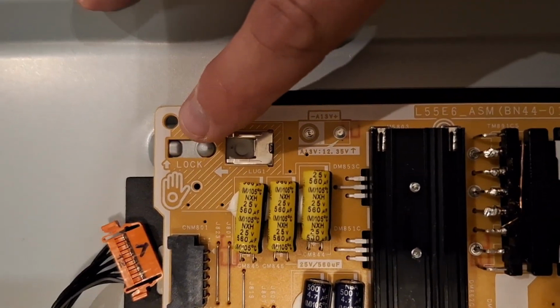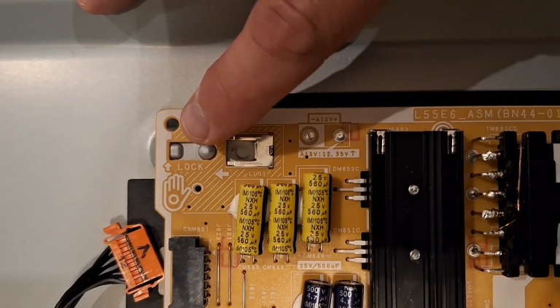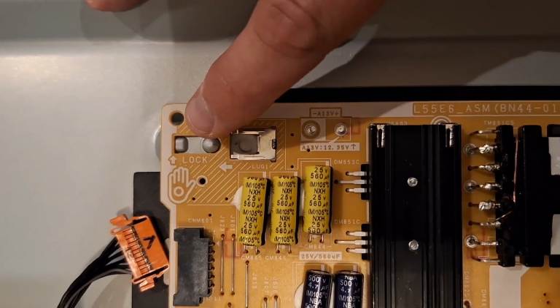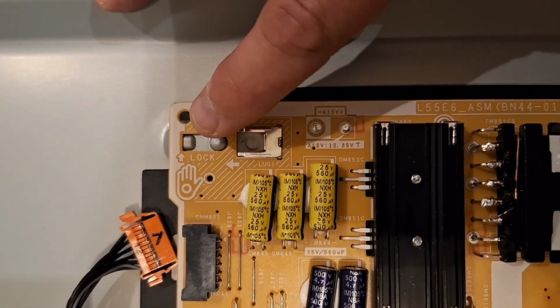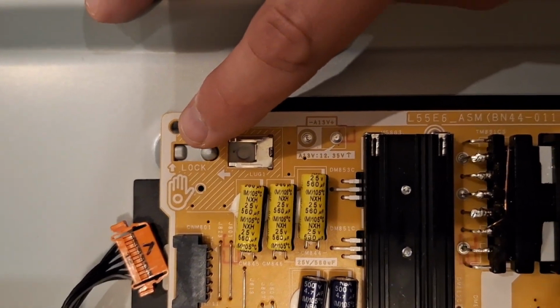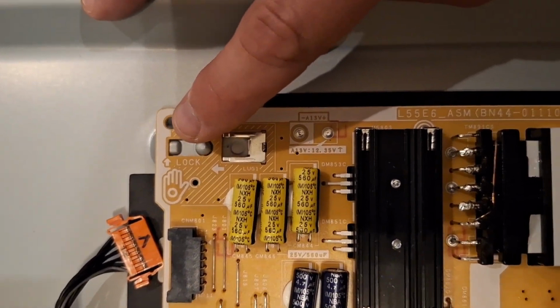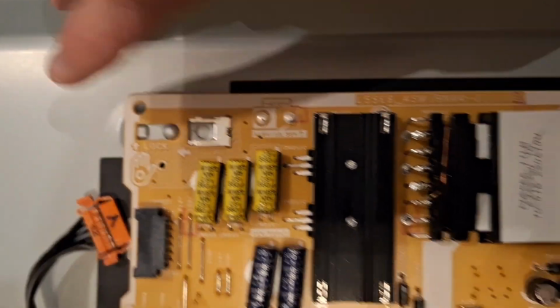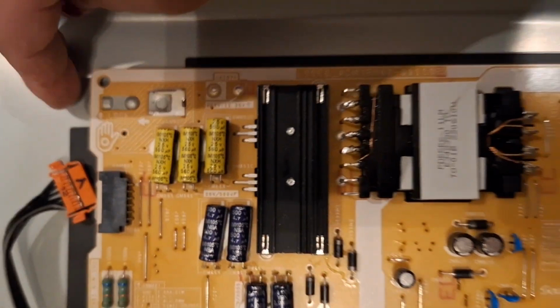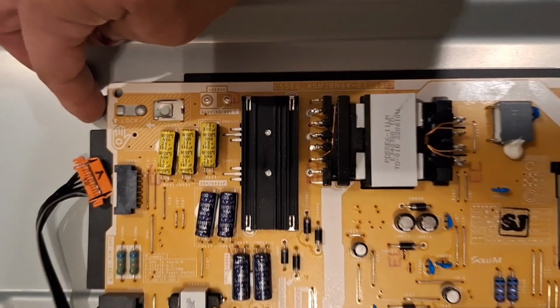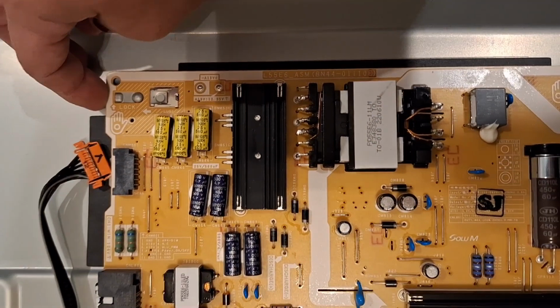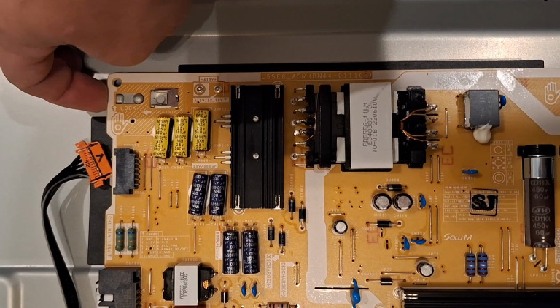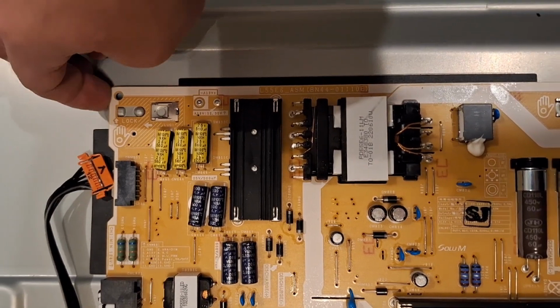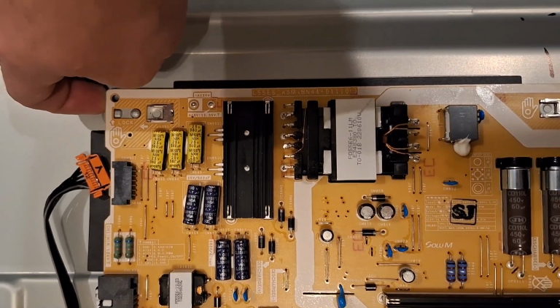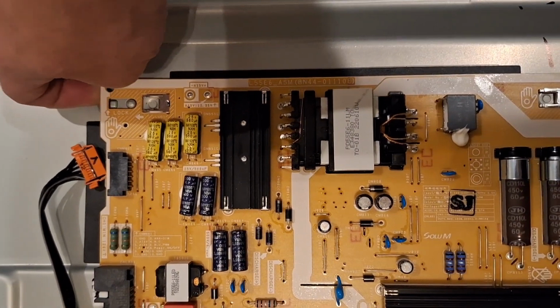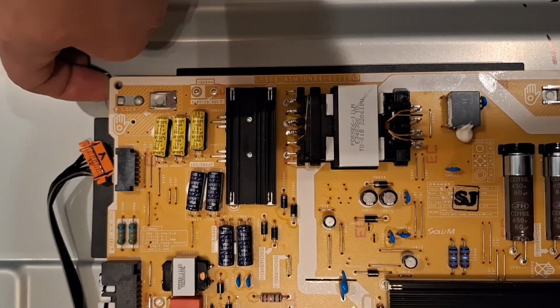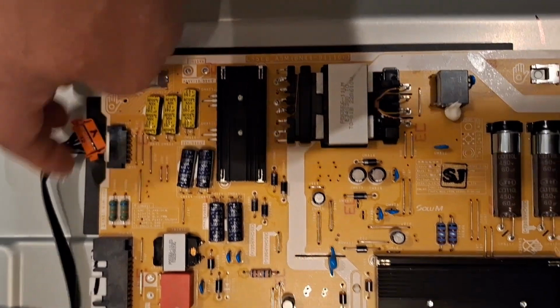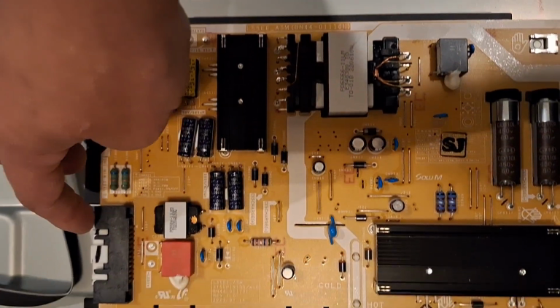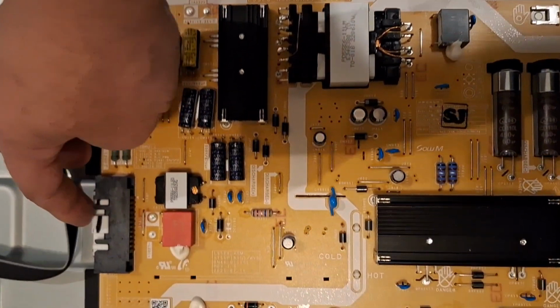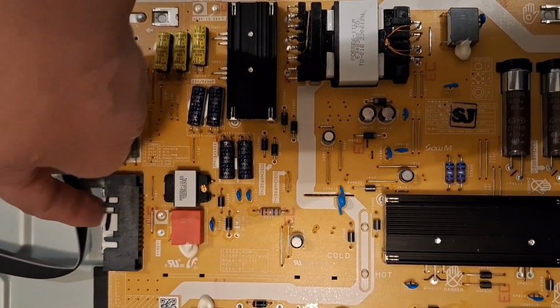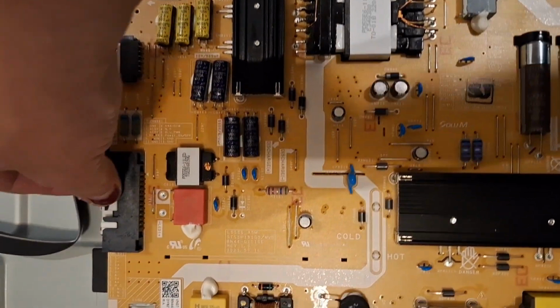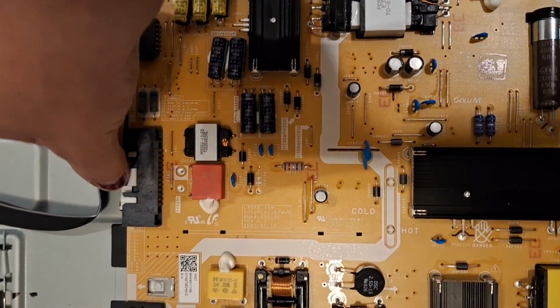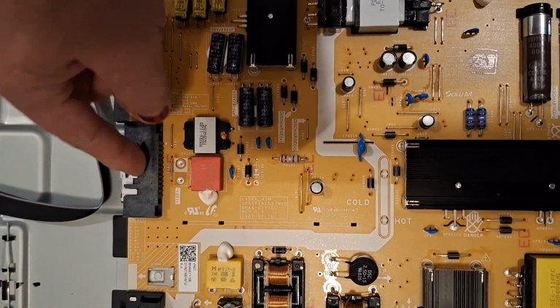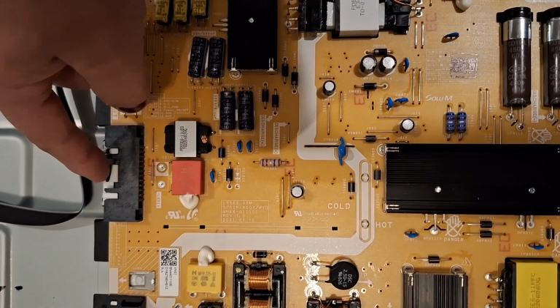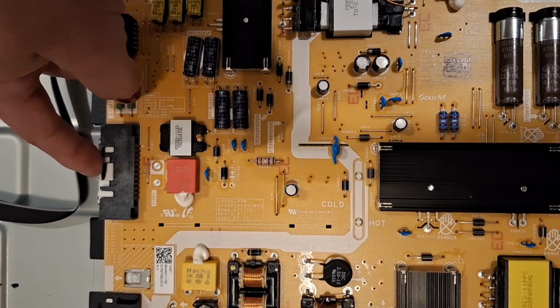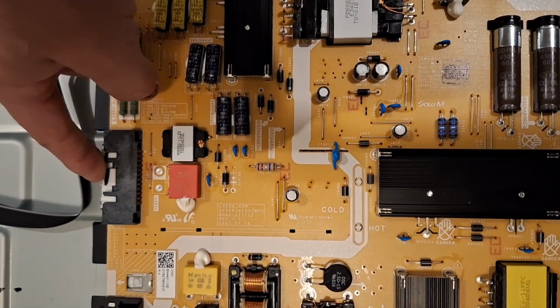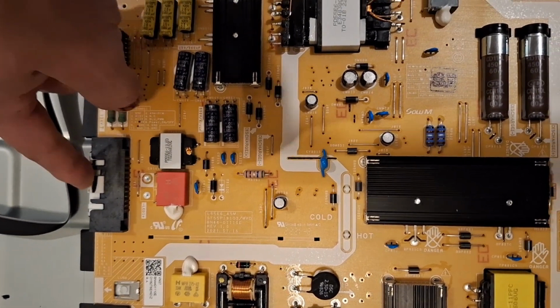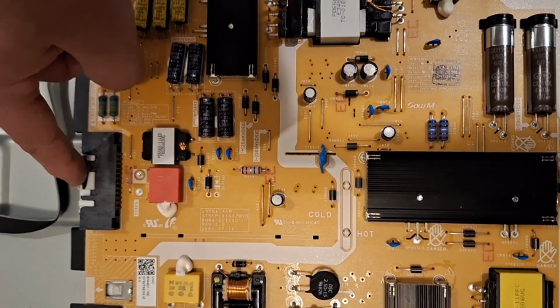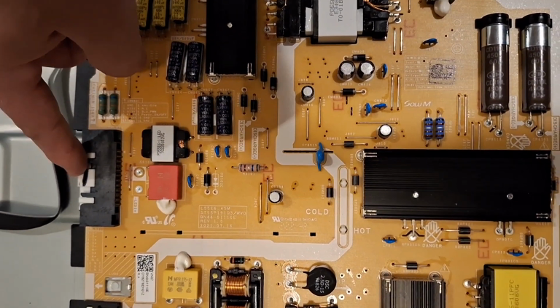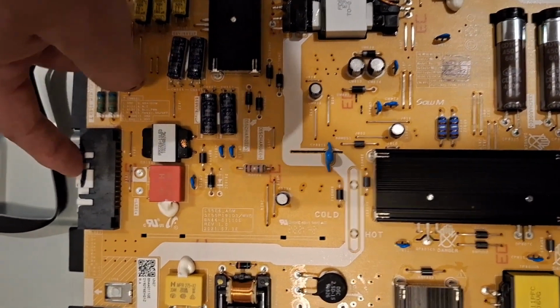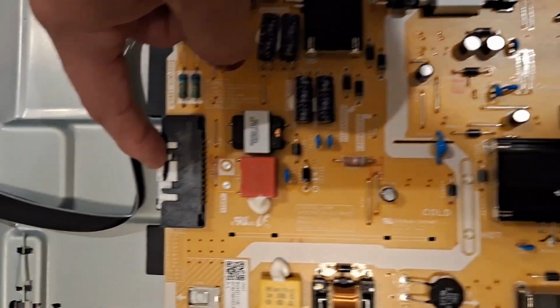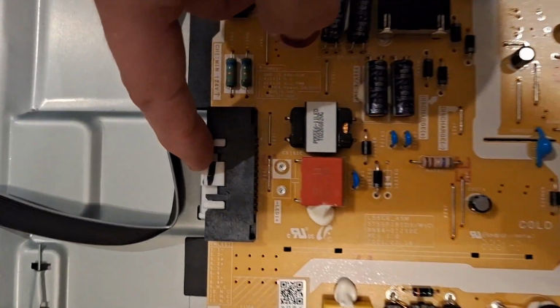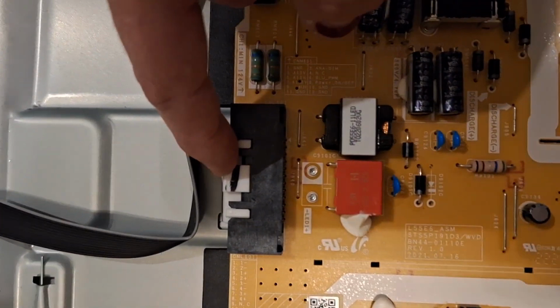There's a thing here that says 'lock,' and so what you have to do is lift up a little bit on this, but also you have to push down — more specifically, you have to push down on this middle white thing right here.